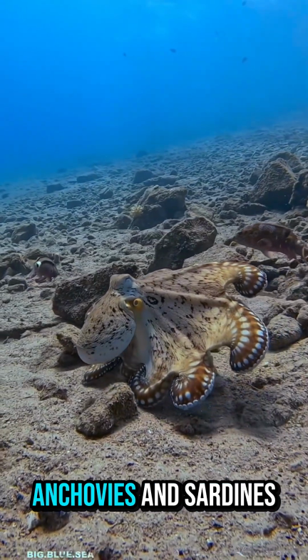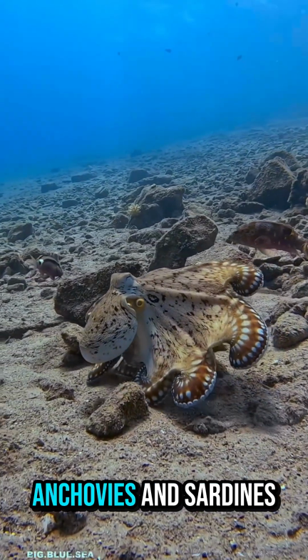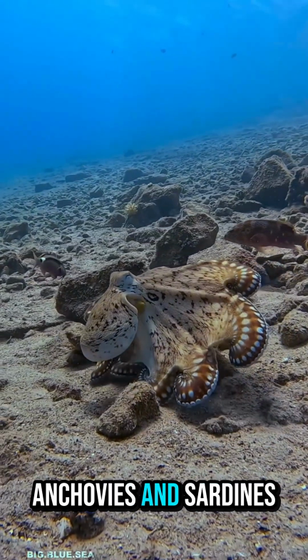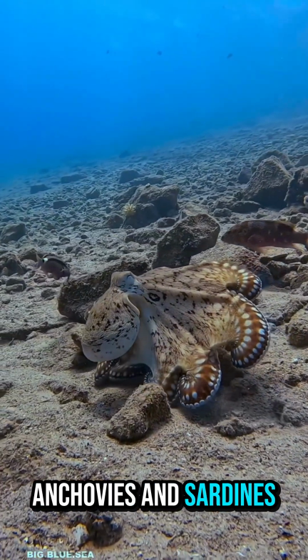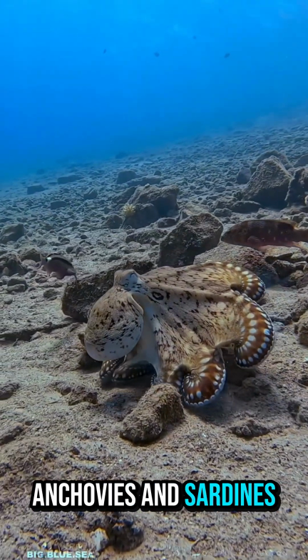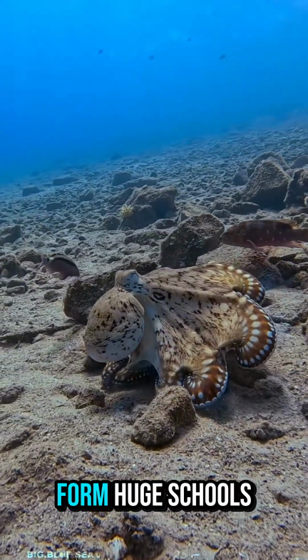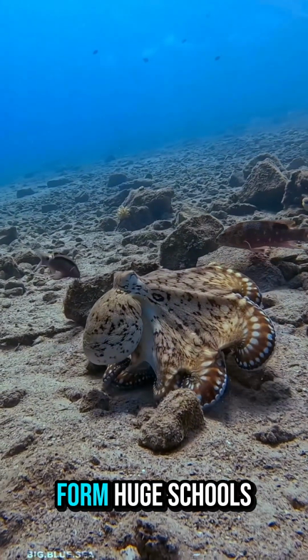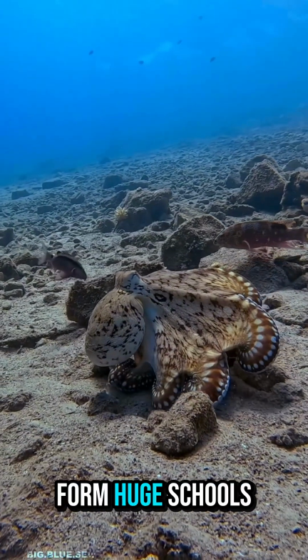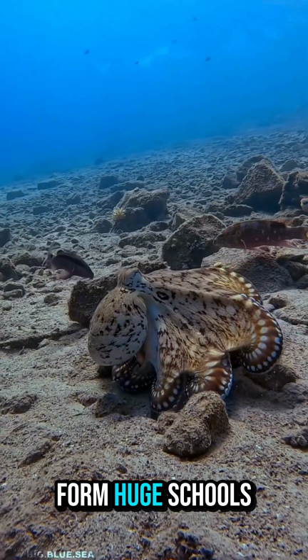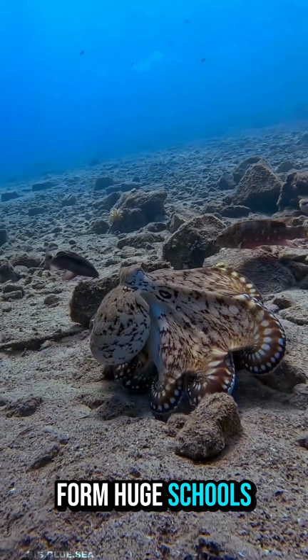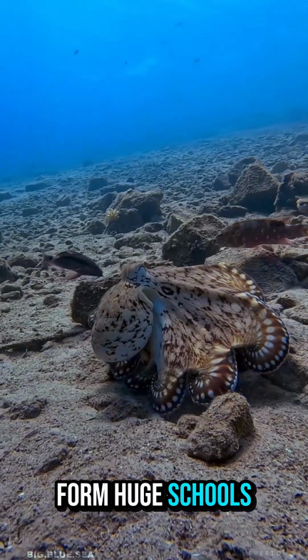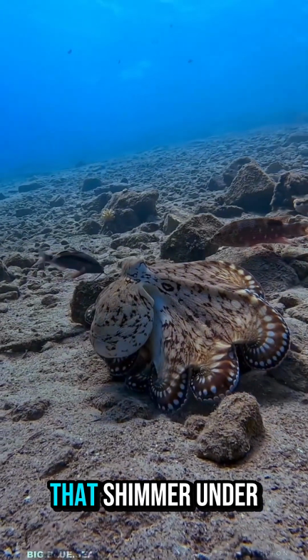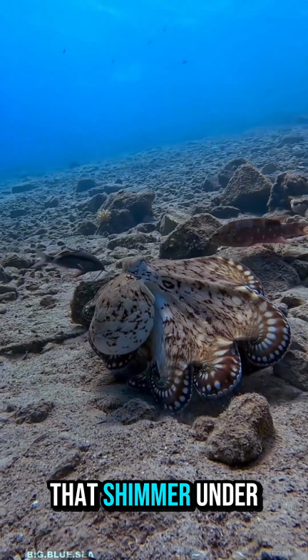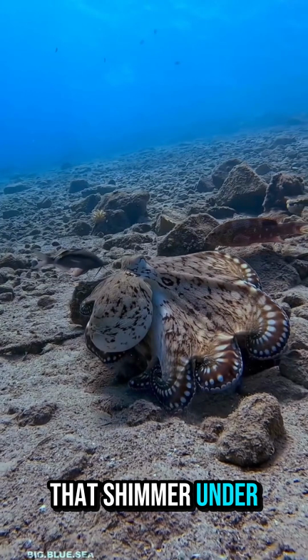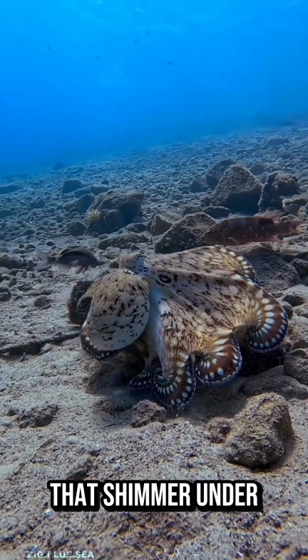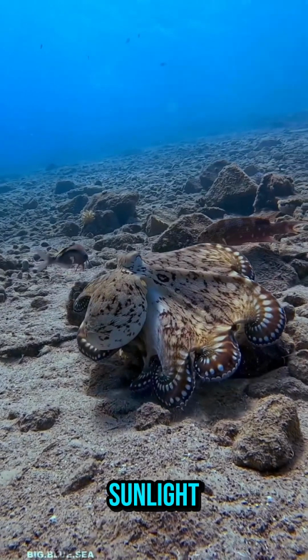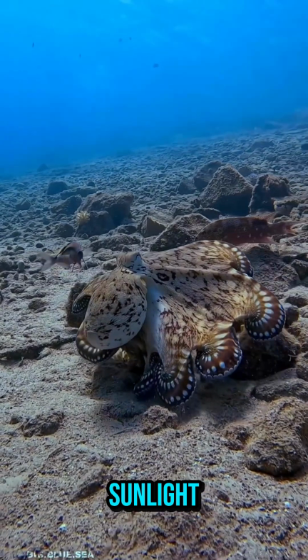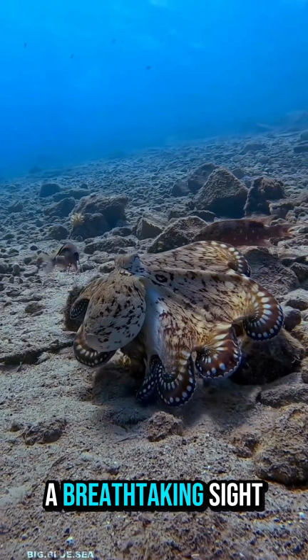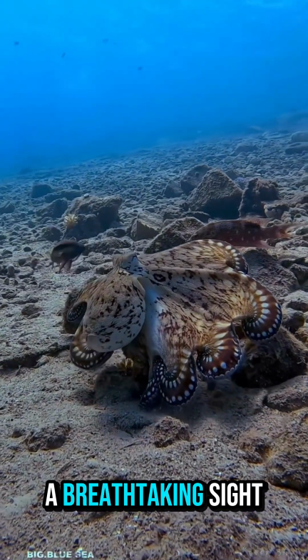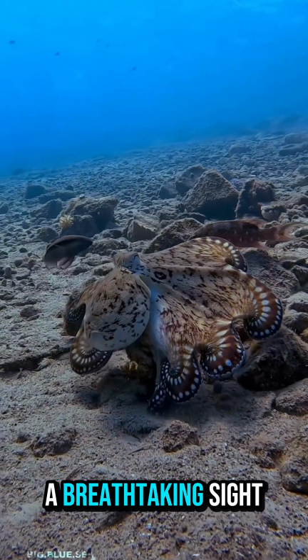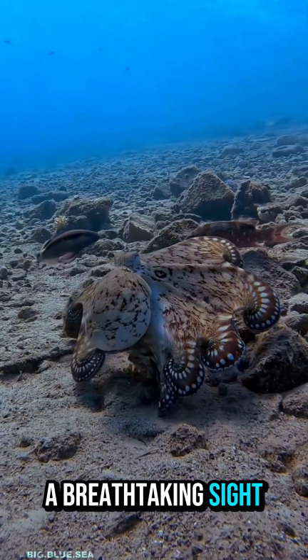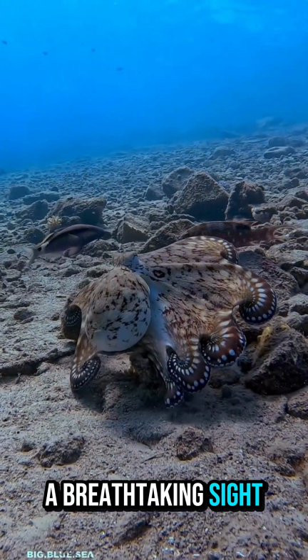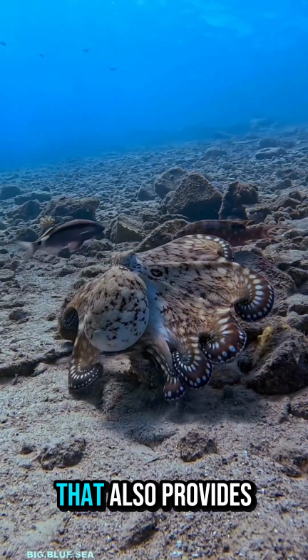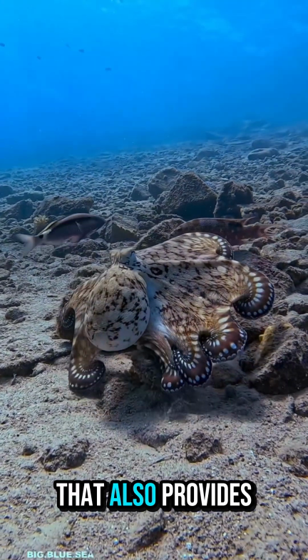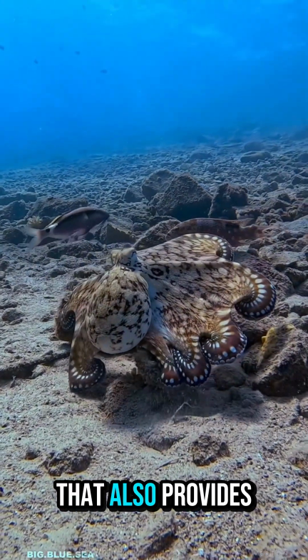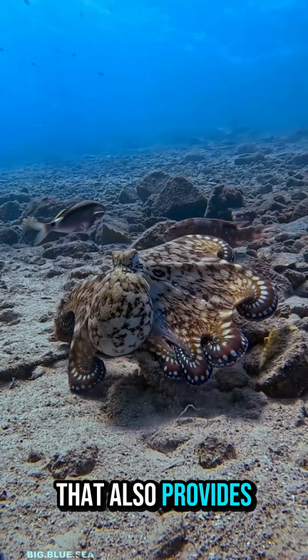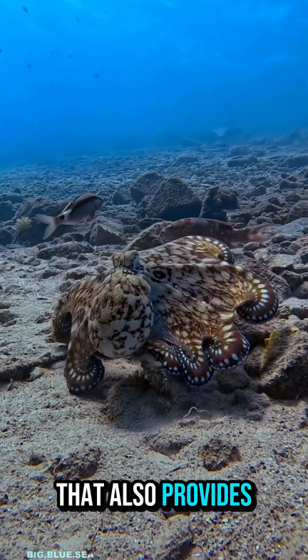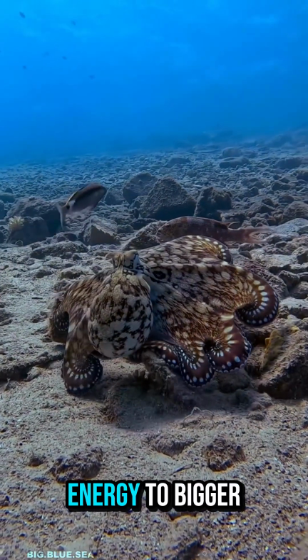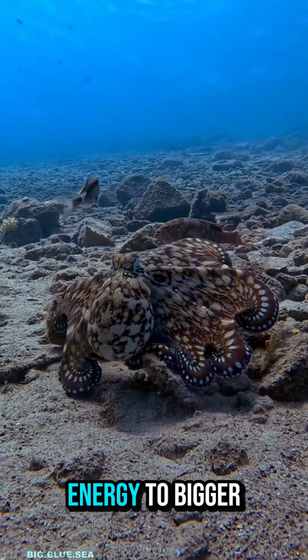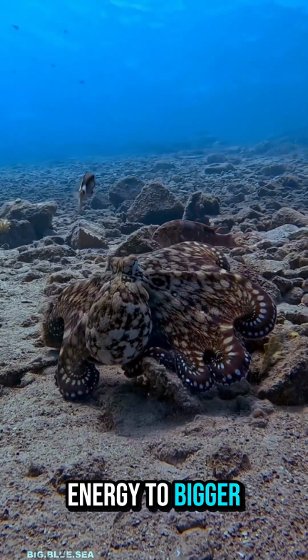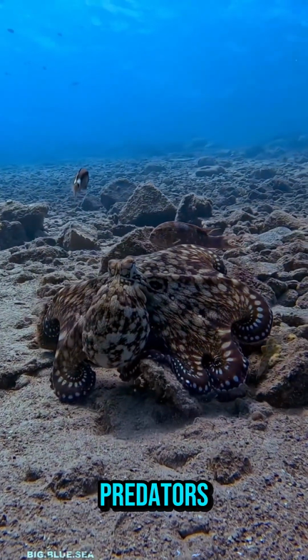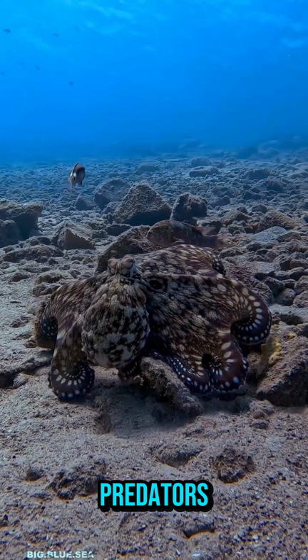Anchovies and sardines form huge schools that shimmer under sunlight — a breathtaking sight that also provides energy to bigger predators.